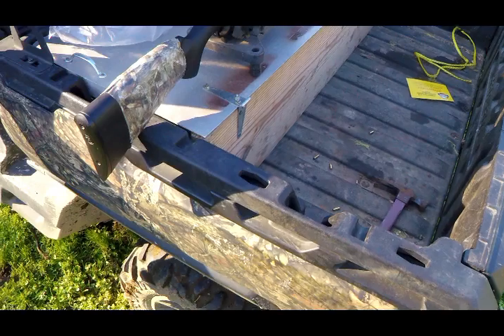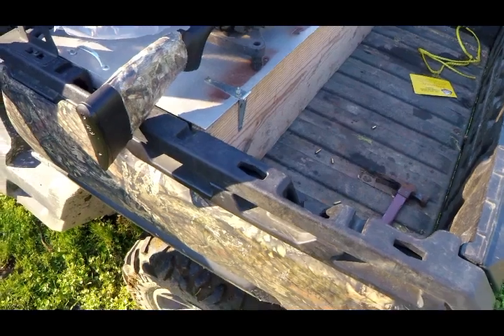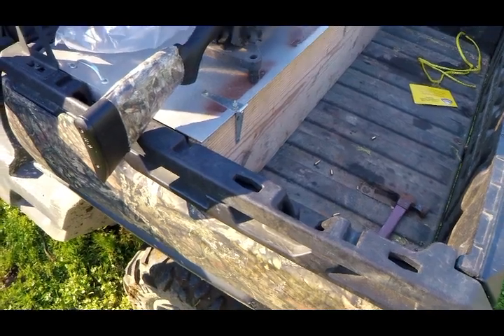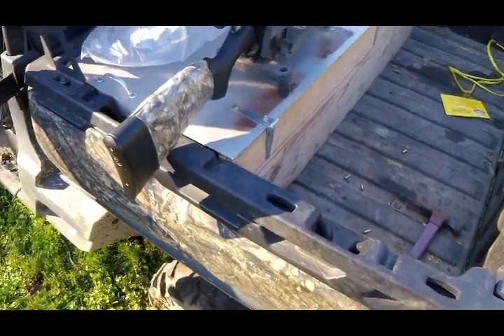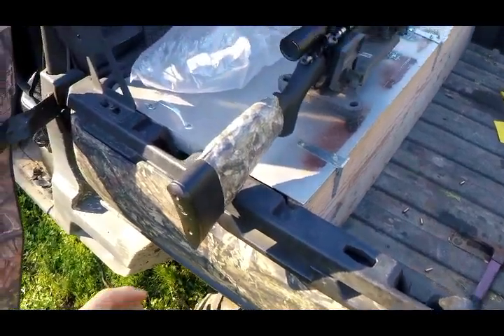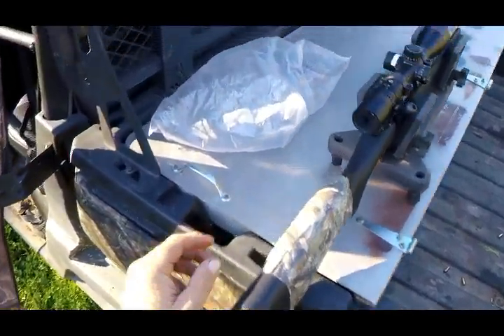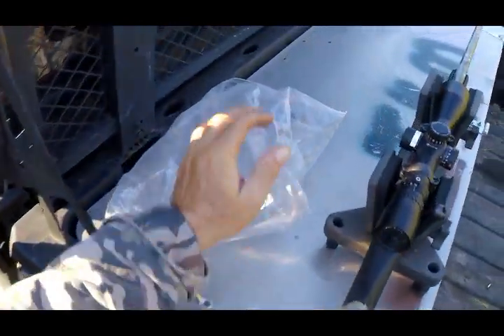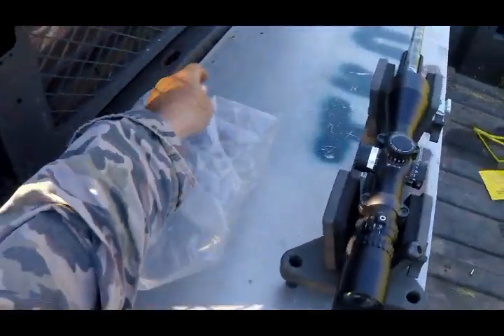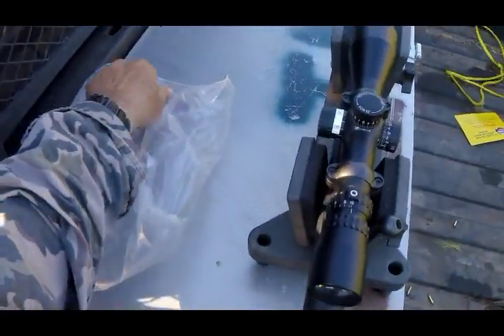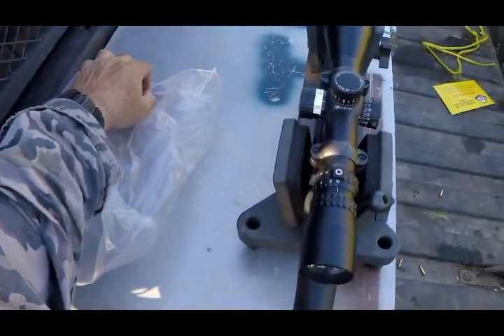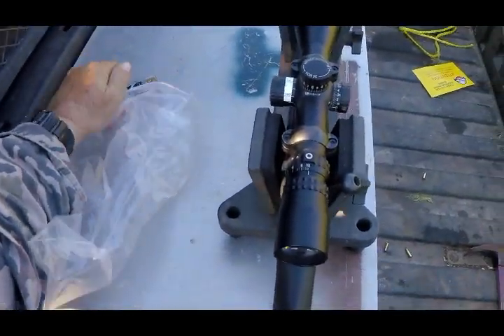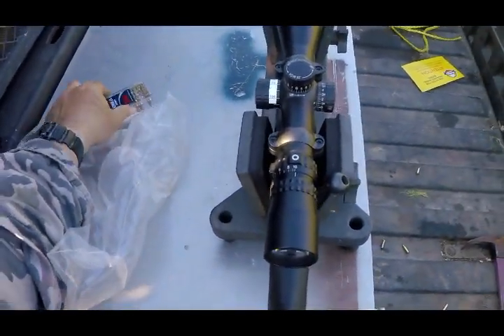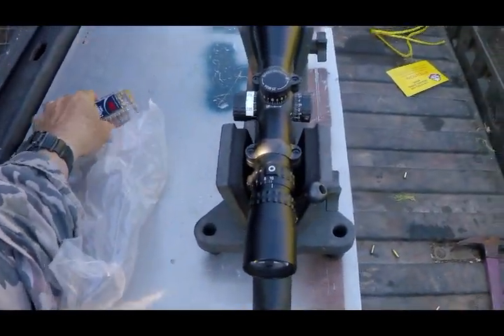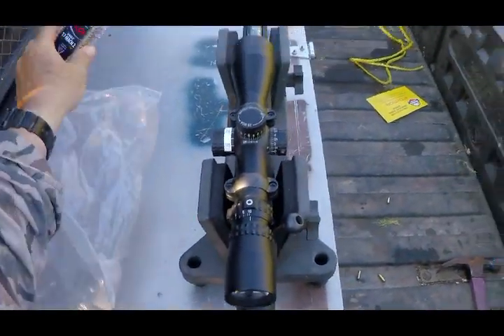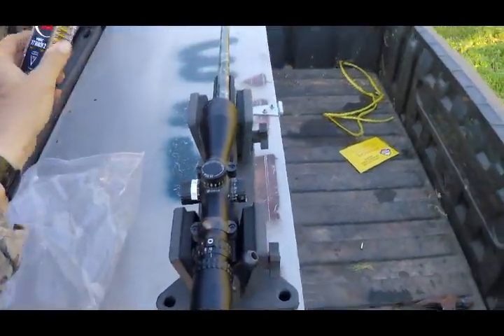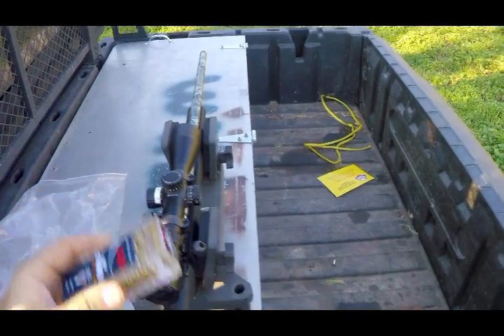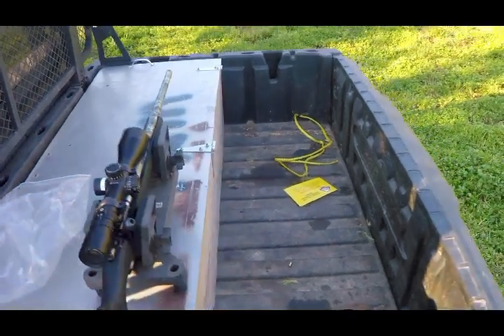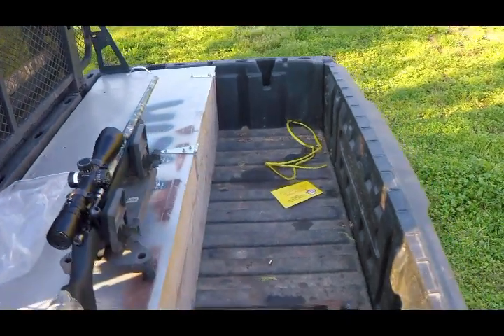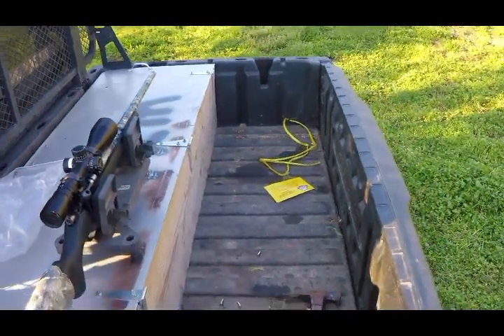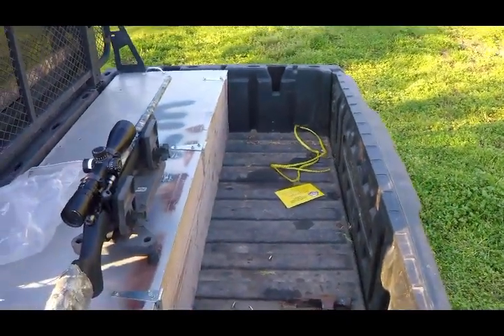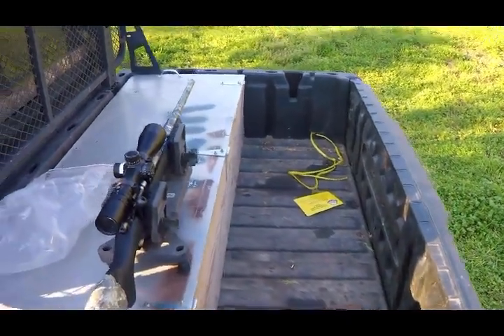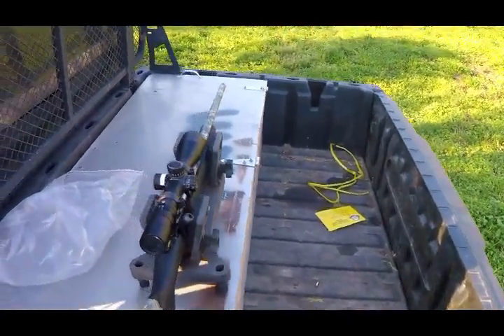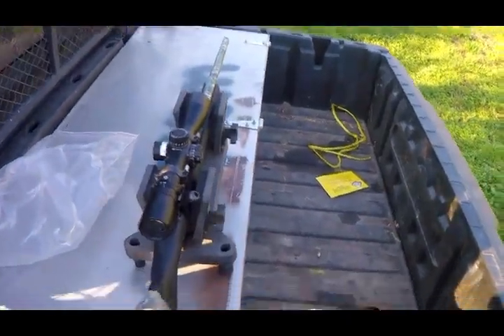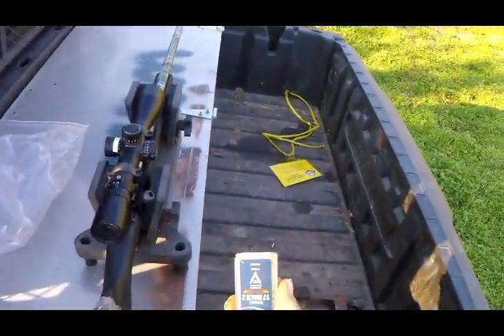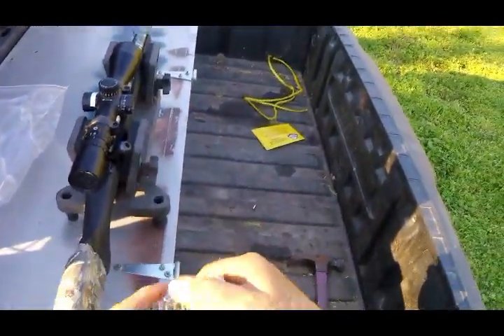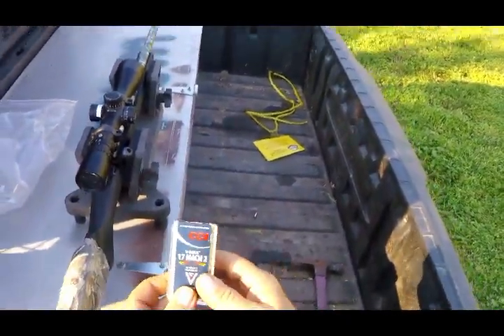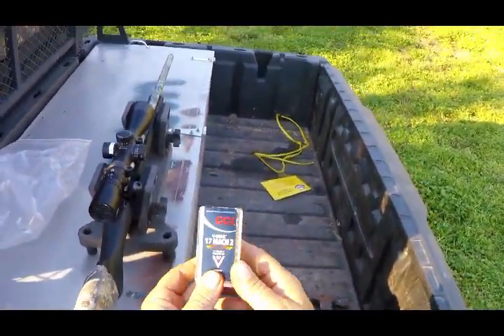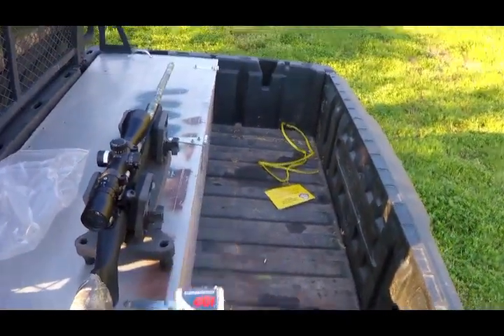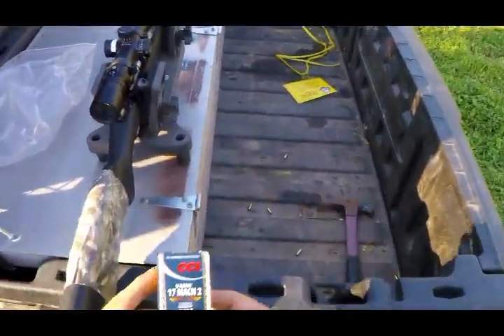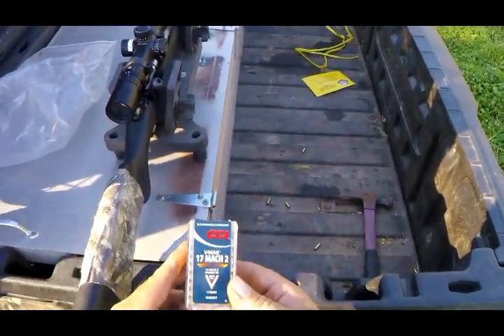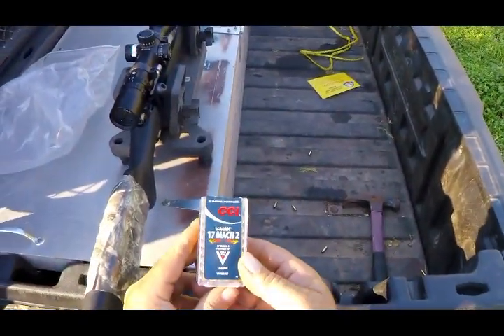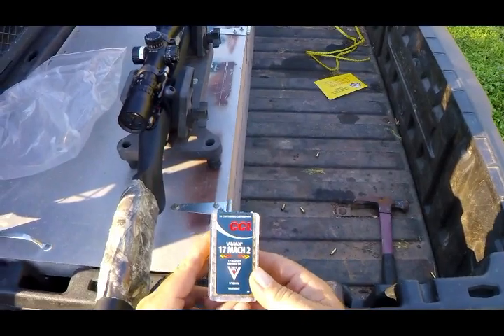Boys and girls, I've got this 17 HMR rifle out here. It's got this Lilja Sport varmint tapered barrel on it. That's the shells I'm shooting — maybe you can see them.